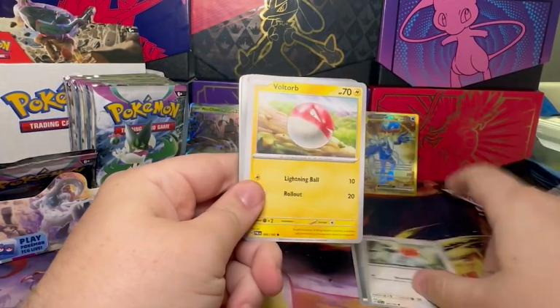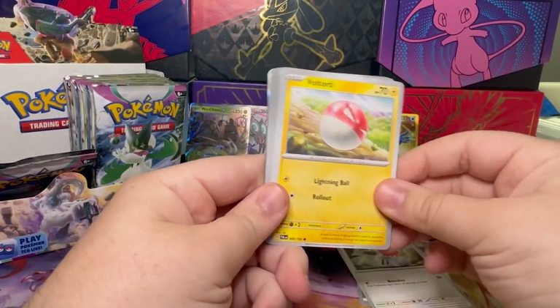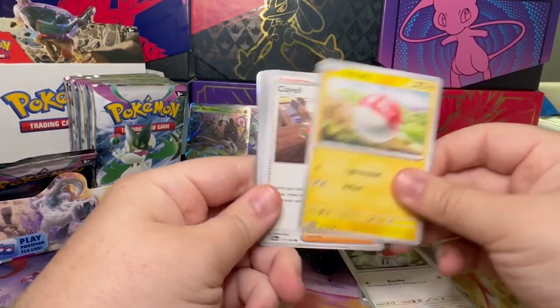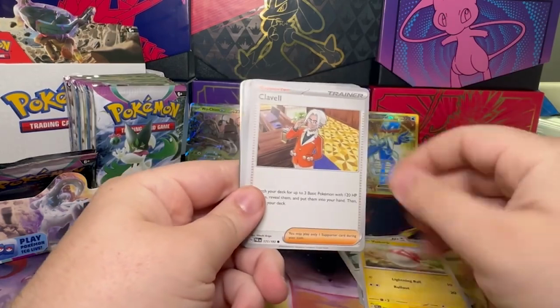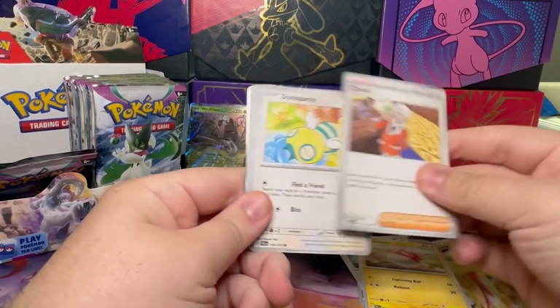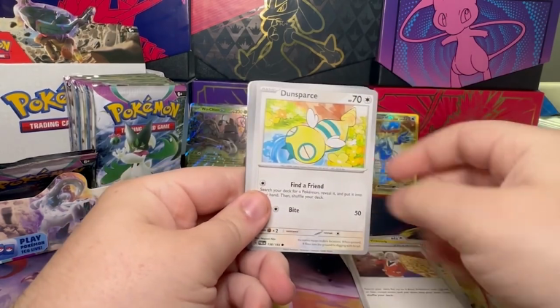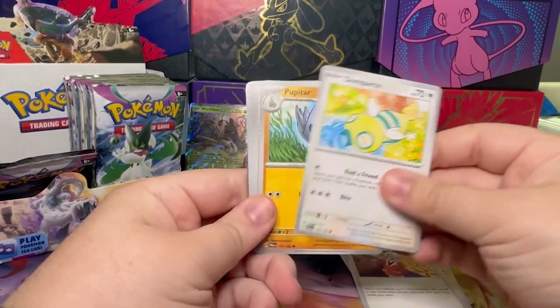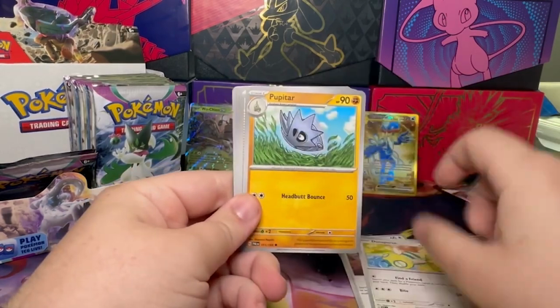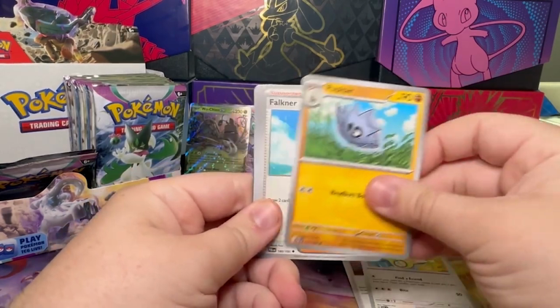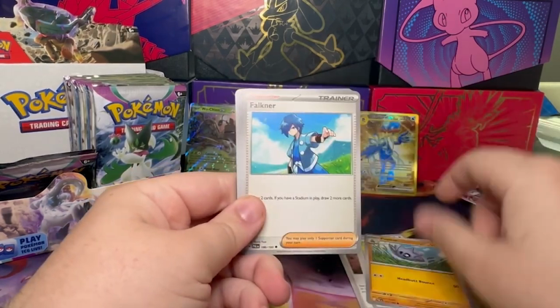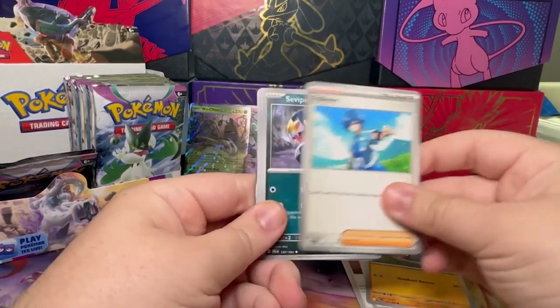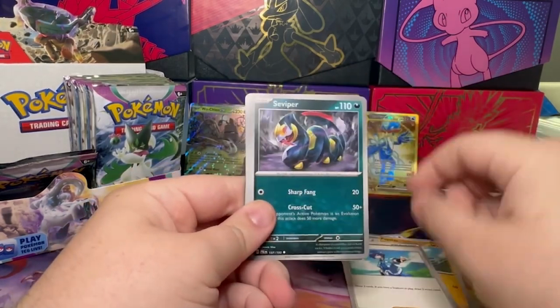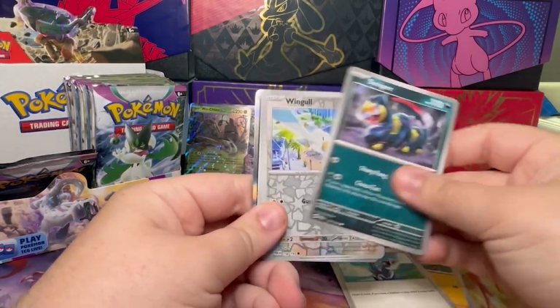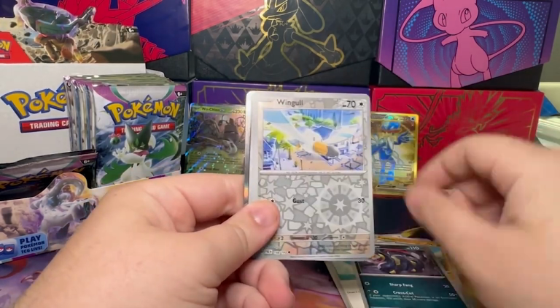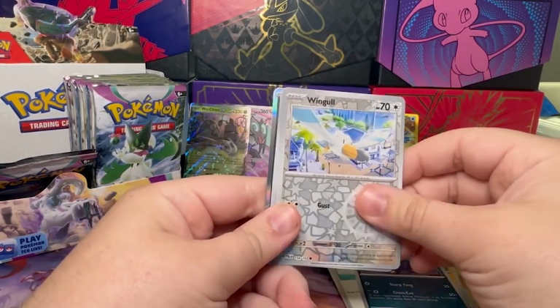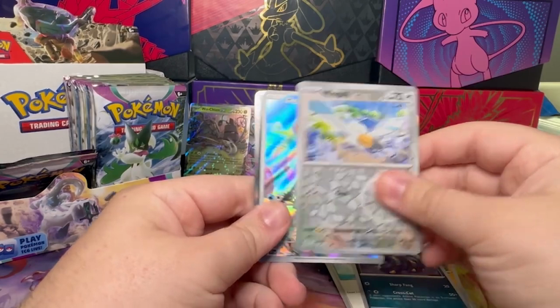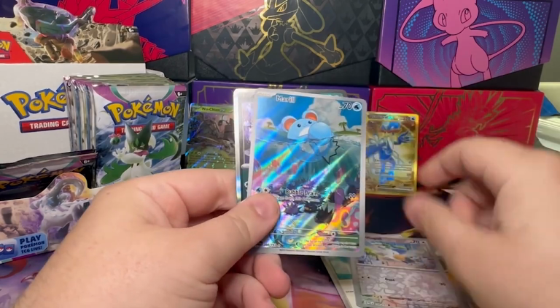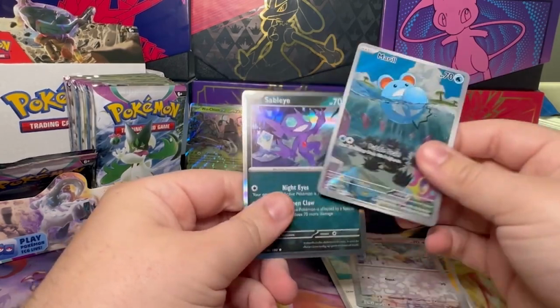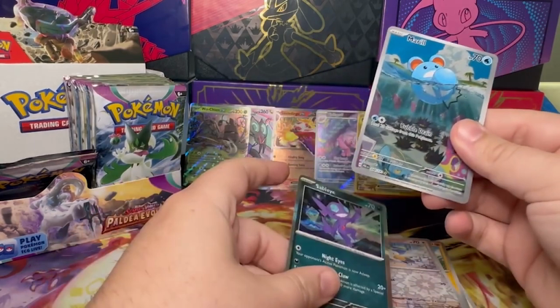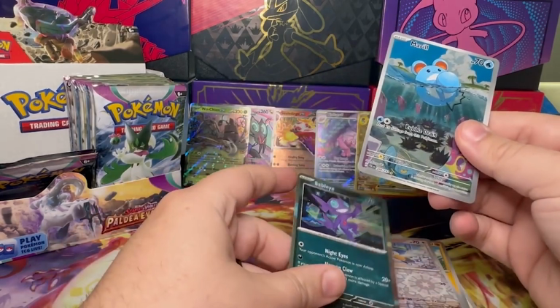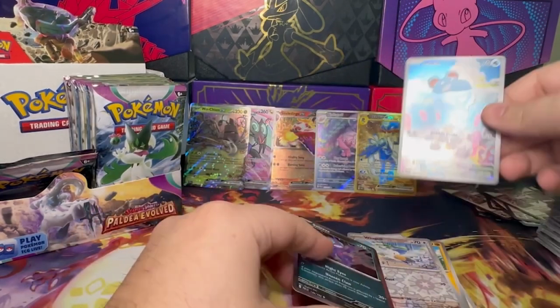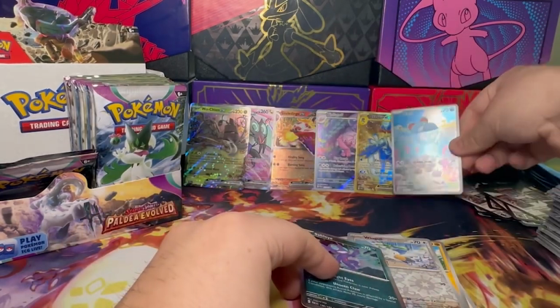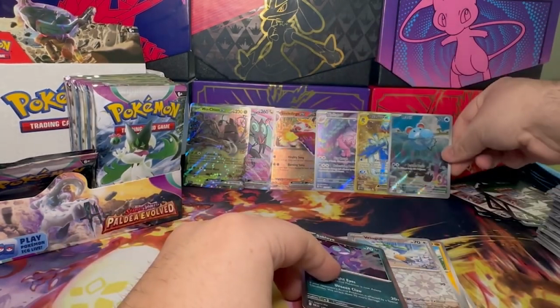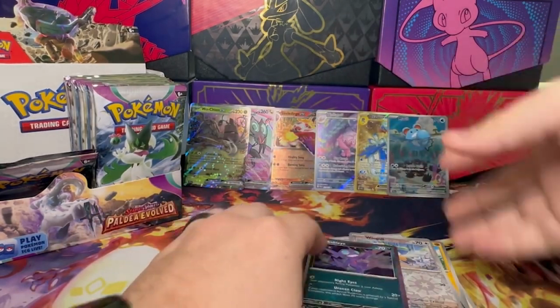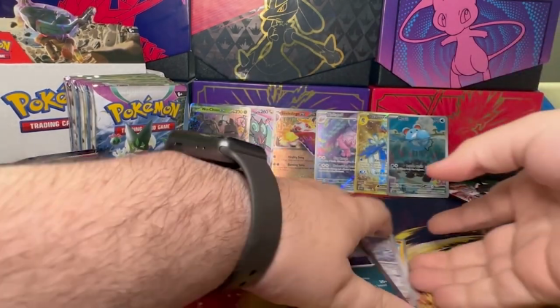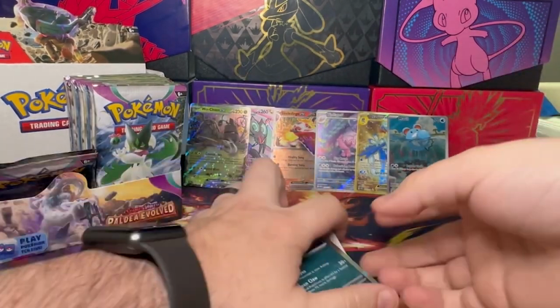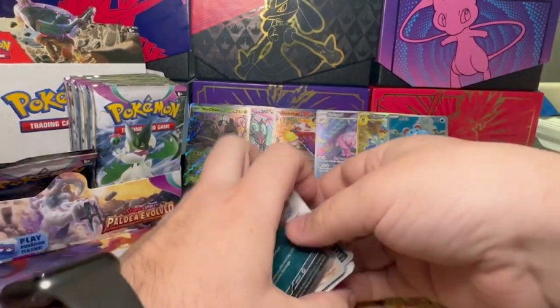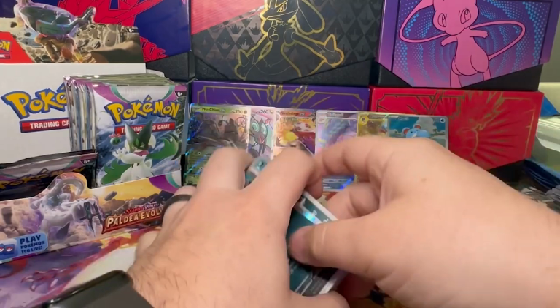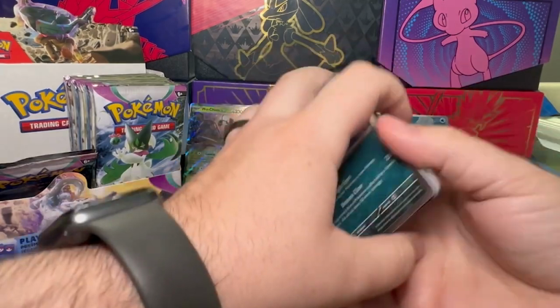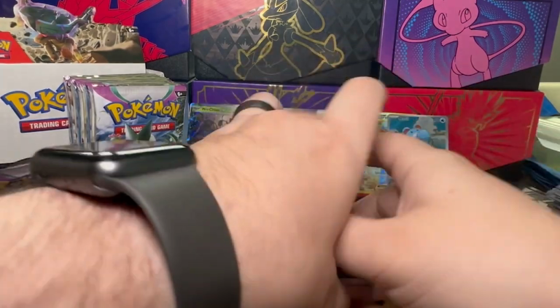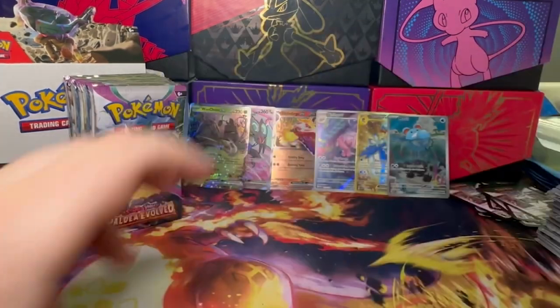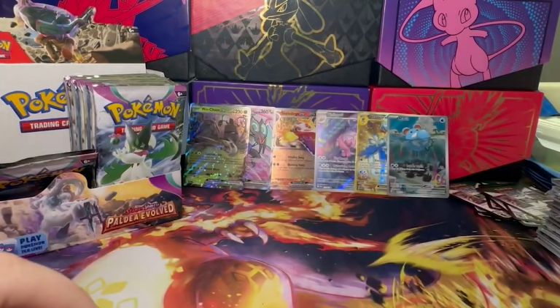We've got Fletchling, Fultor, Clavel, Dunsparce, Pupitar, Faulkner, Sylveon, Winkle. We got the Meowl — very, very nice. Oh my god, that Meowl looks so cute.